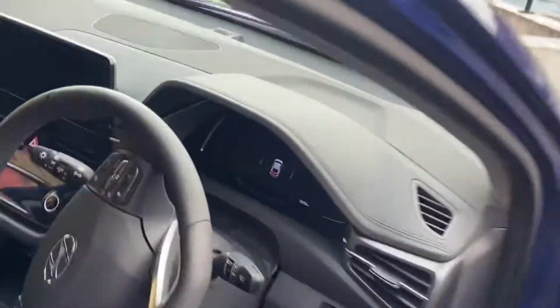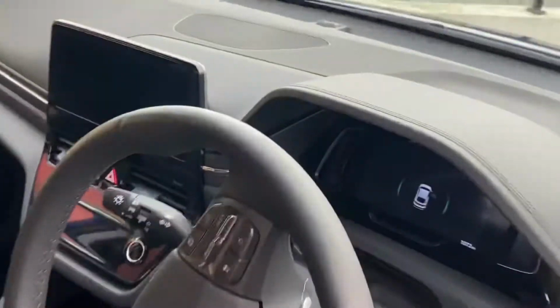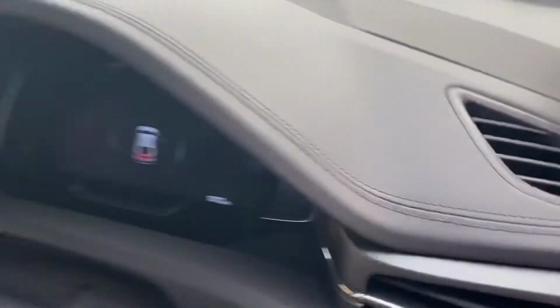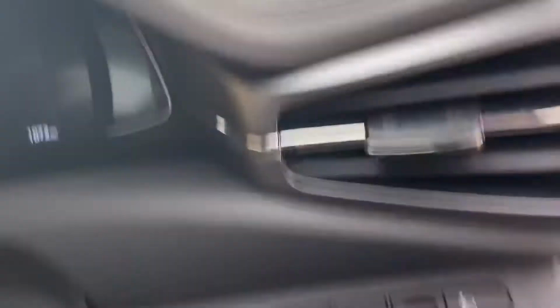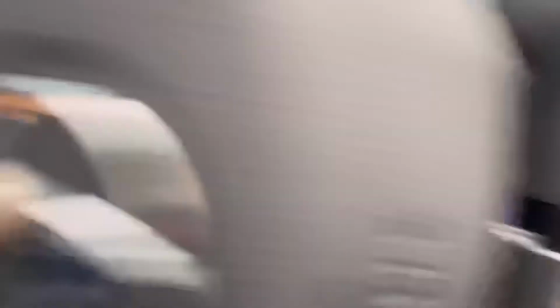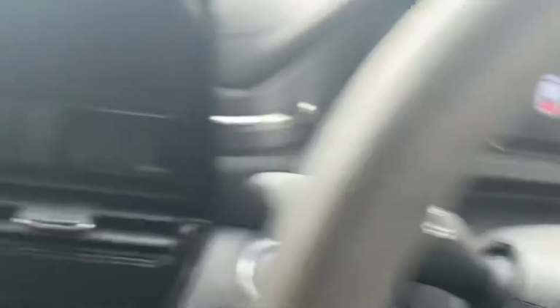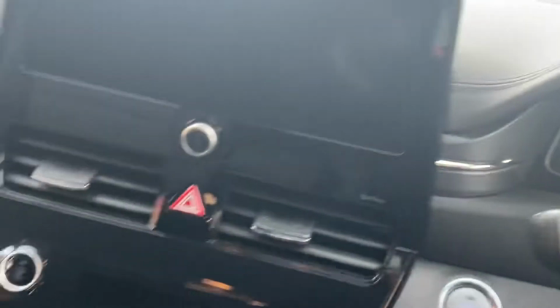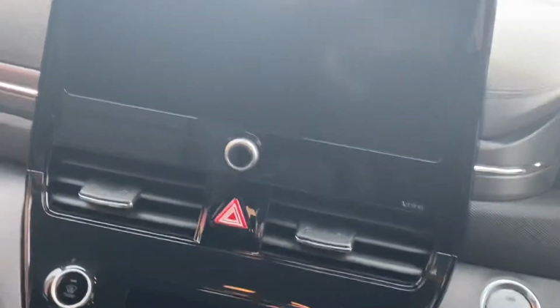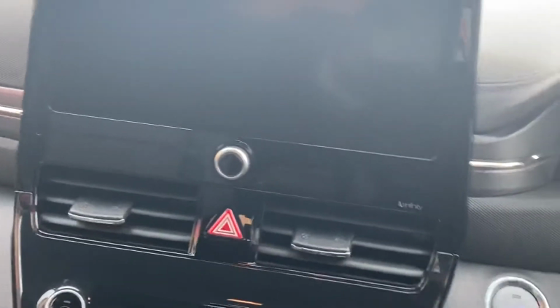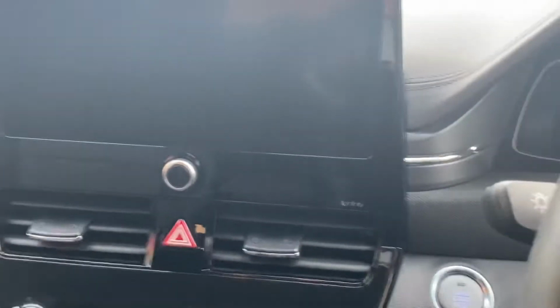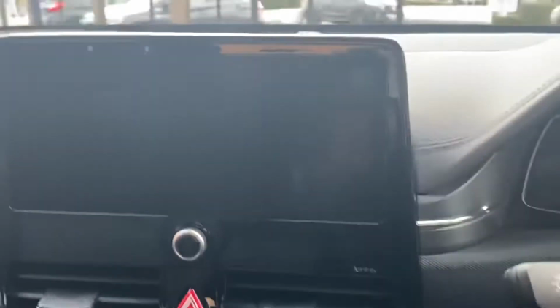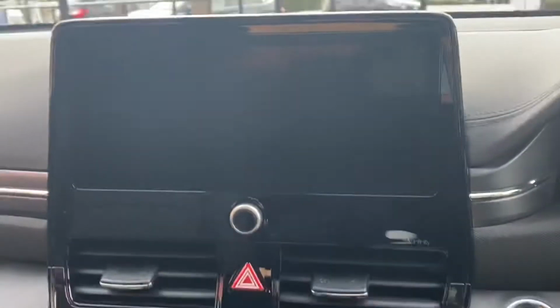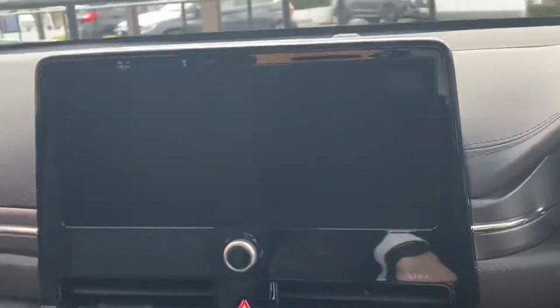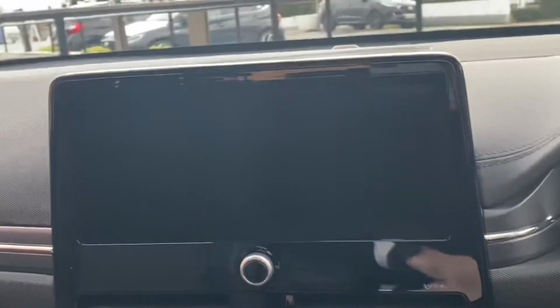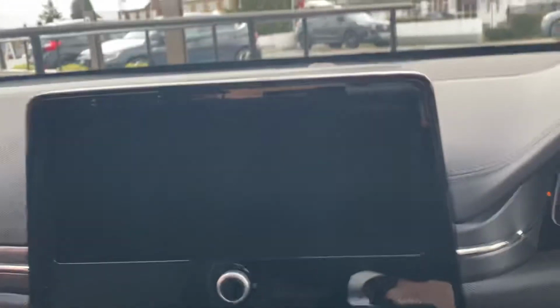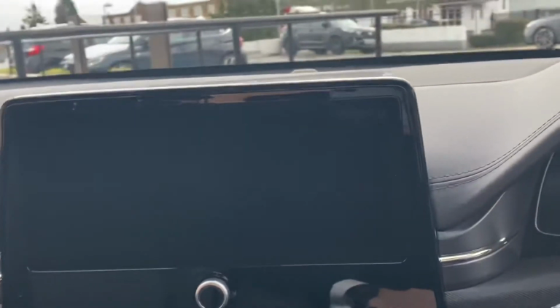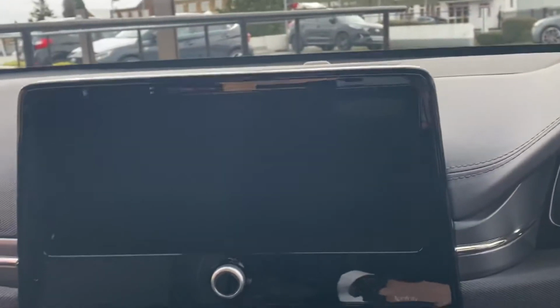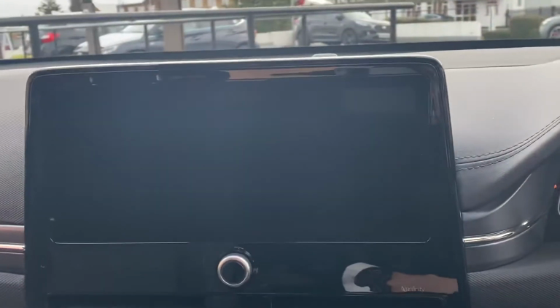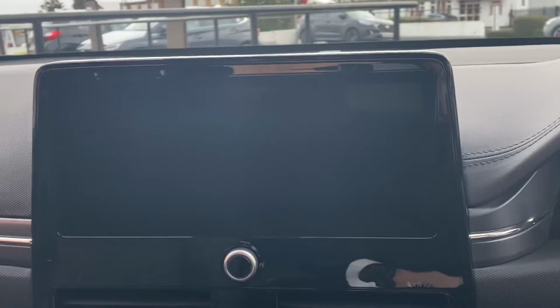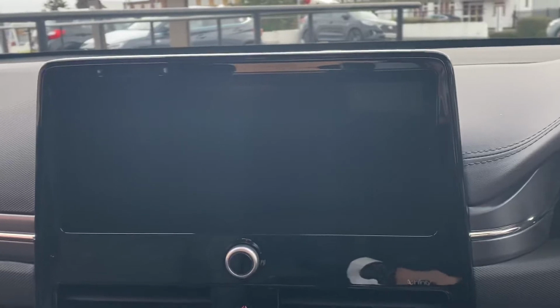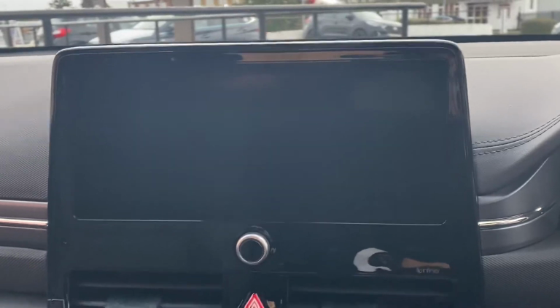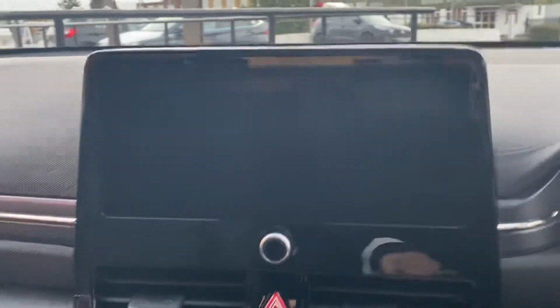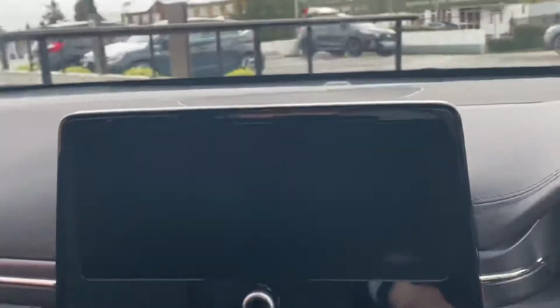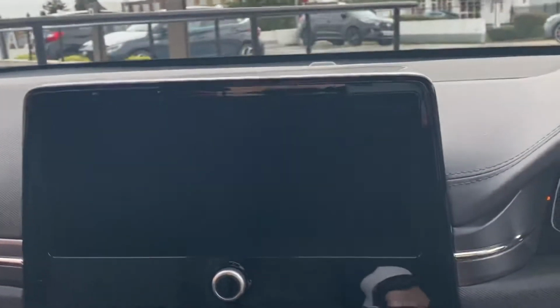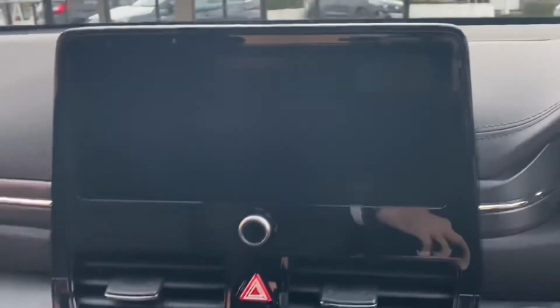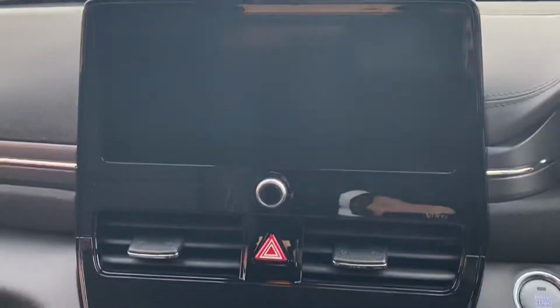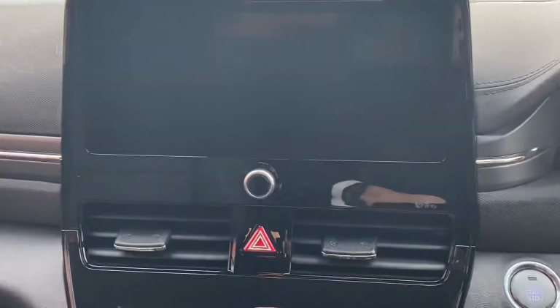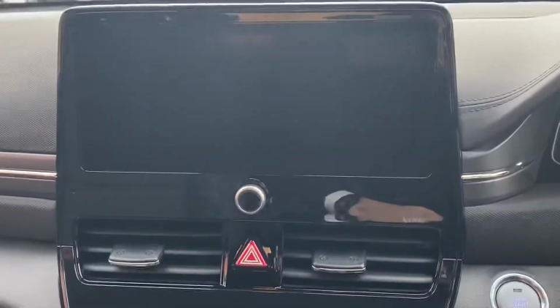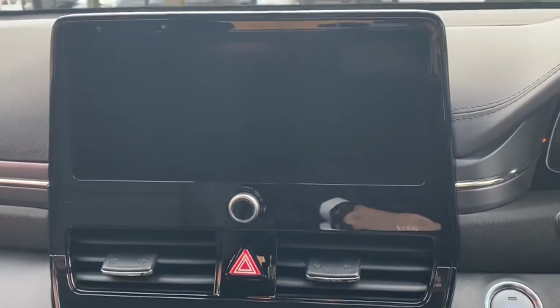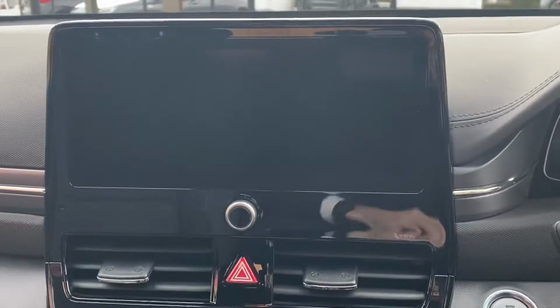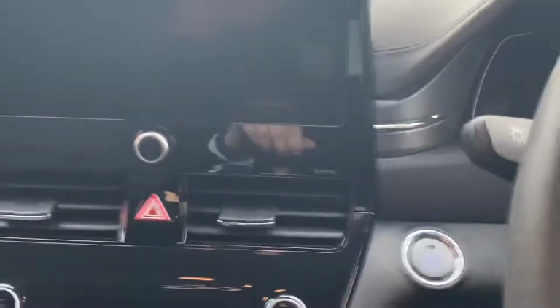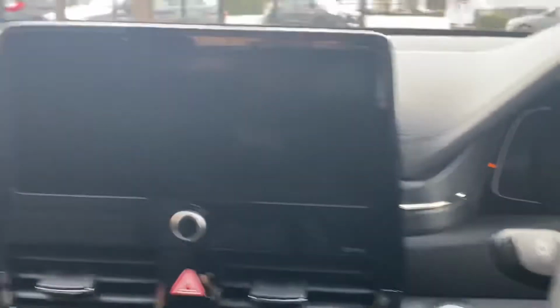Let me just move into the front so we can run through some of the spec. This is their latest model, equipped with Blue Link connectivity.